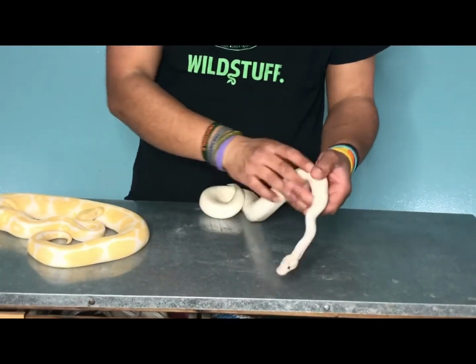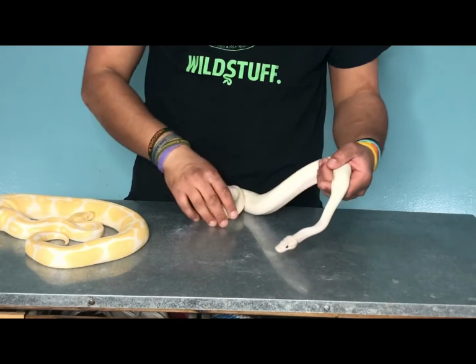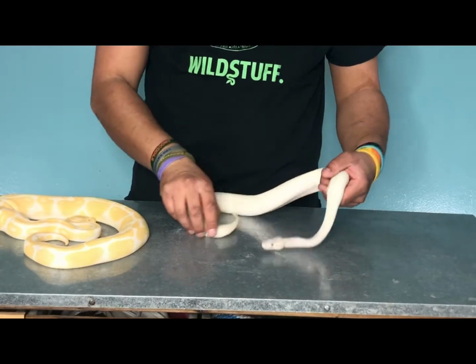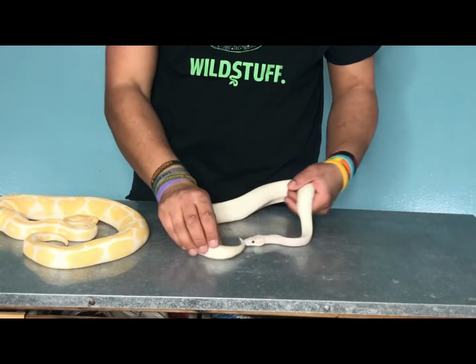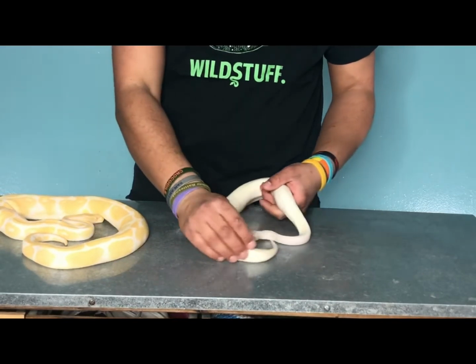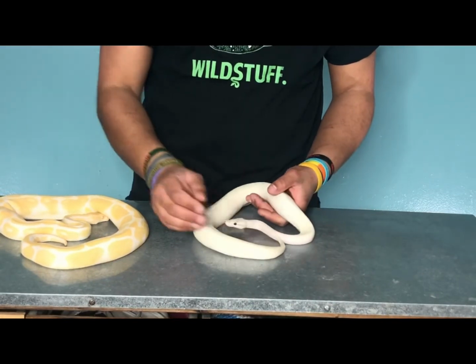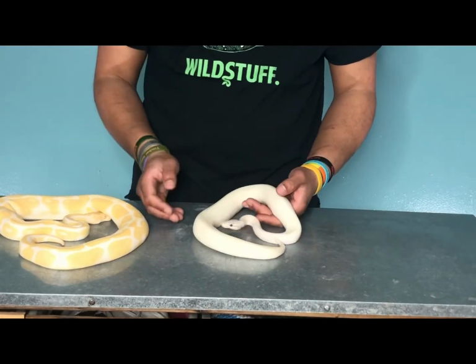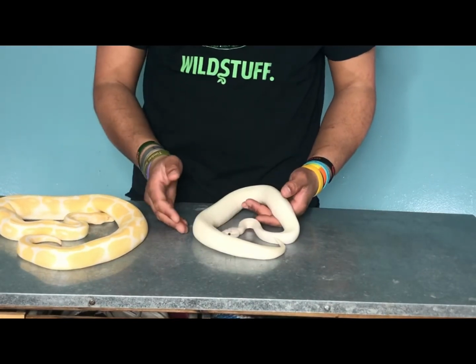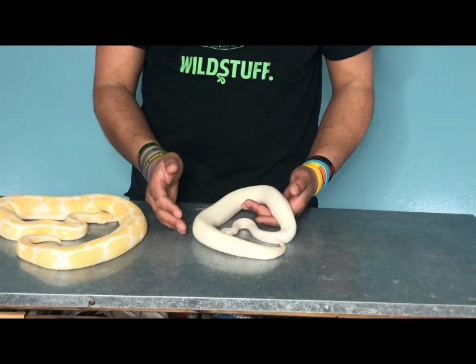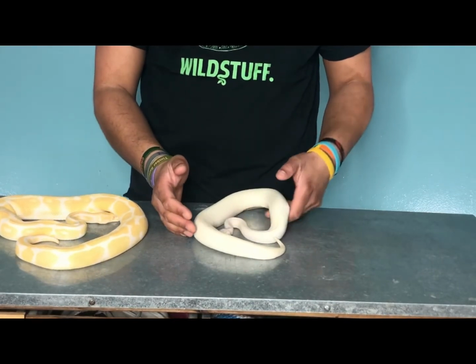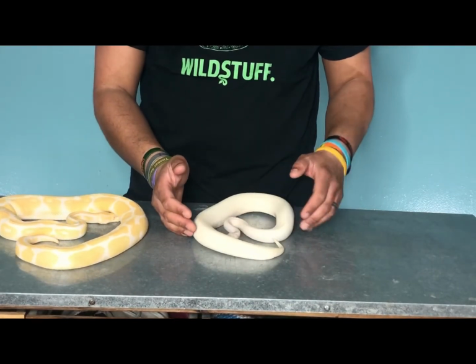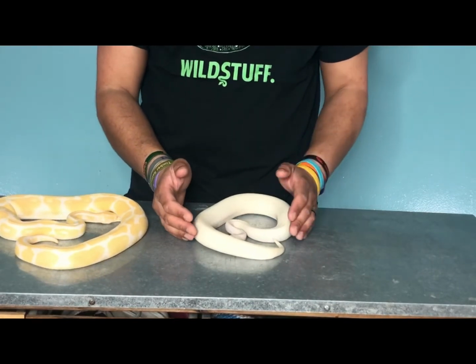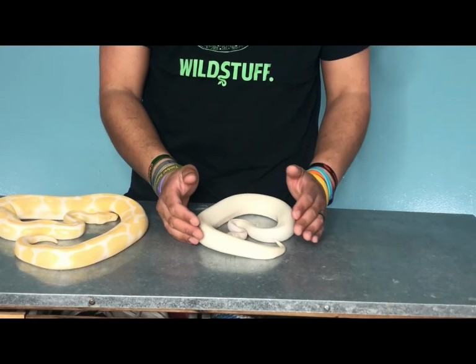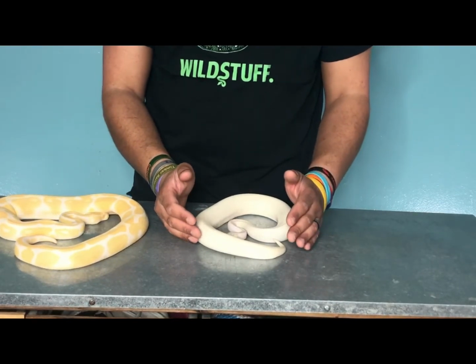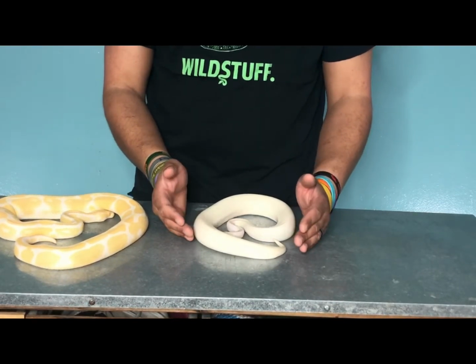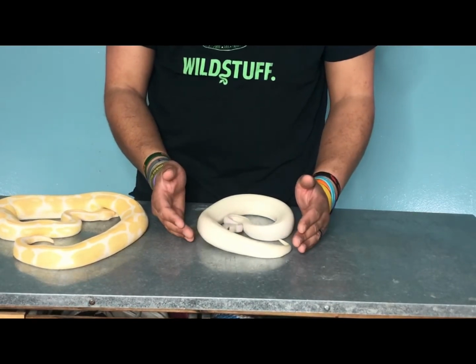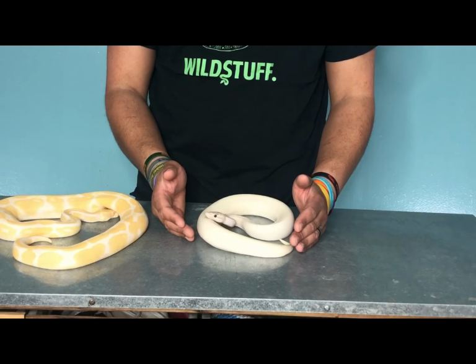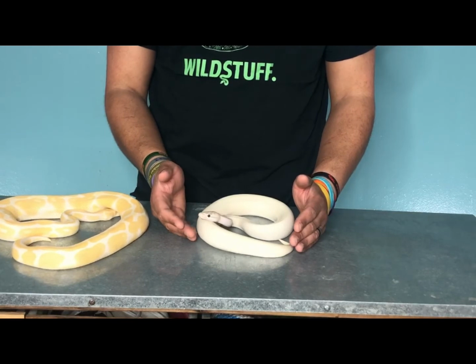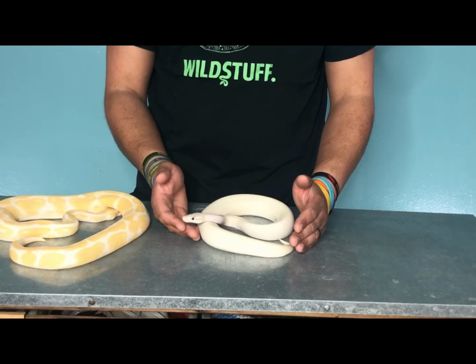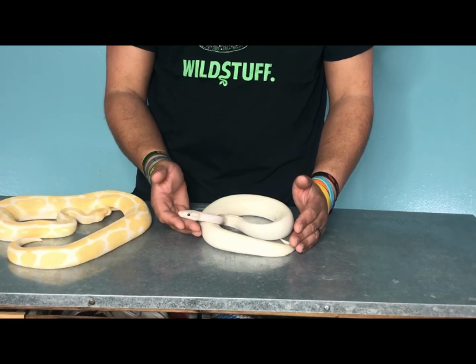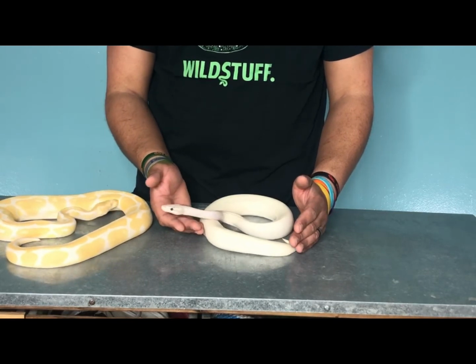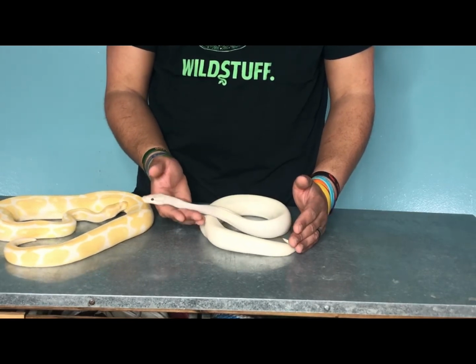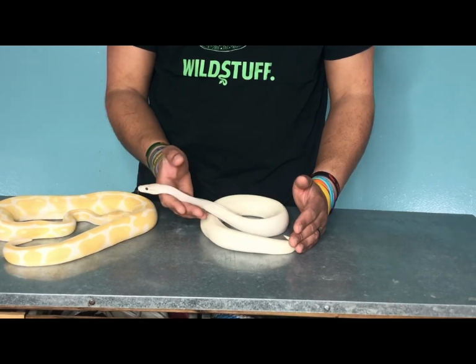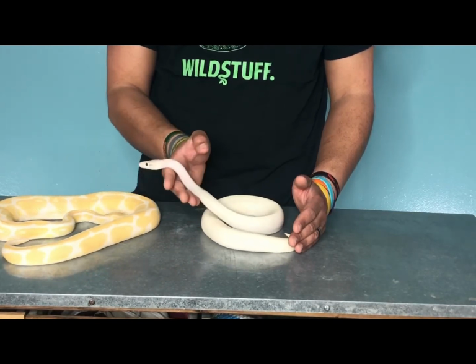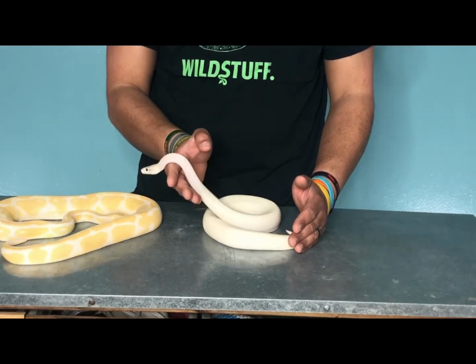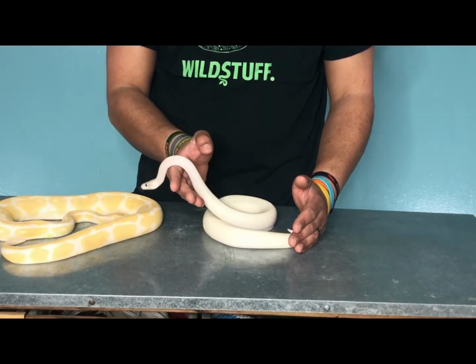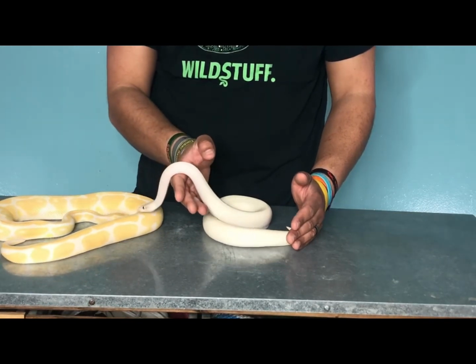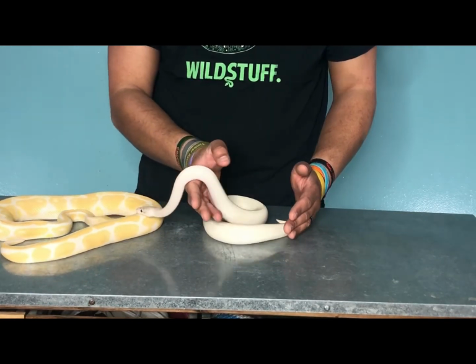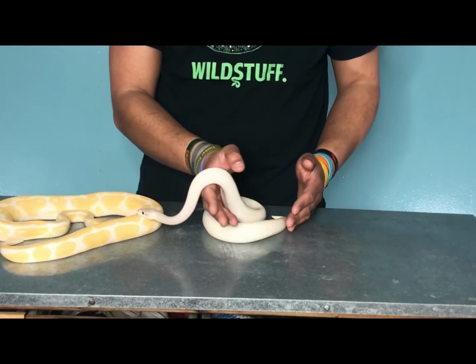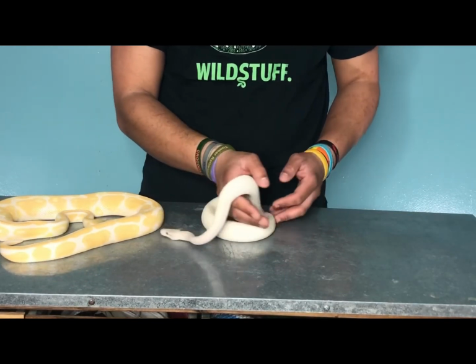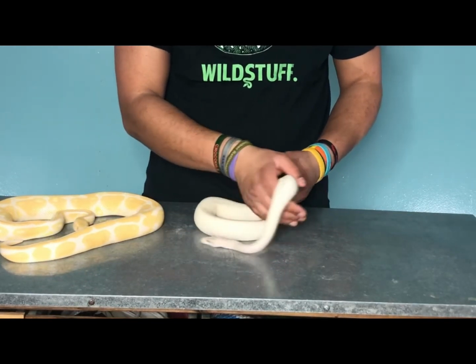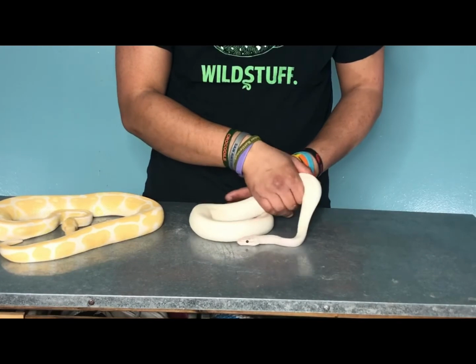When most people think of leucistic, they think of the blue-eyed leucies, but there's more than one kind of leucism, including black-eyed leucistic, so we're going to talk a little bit more in detail about that today.